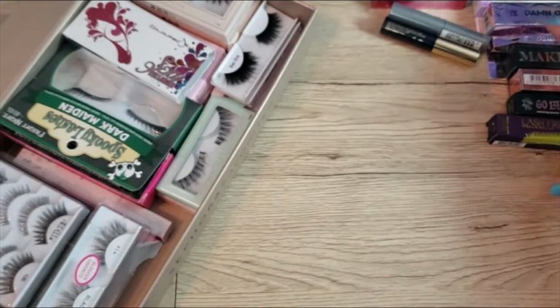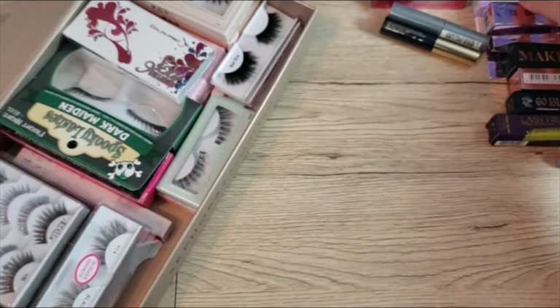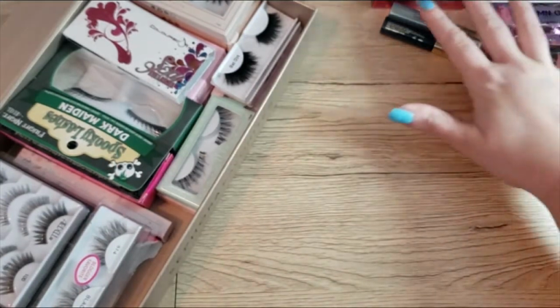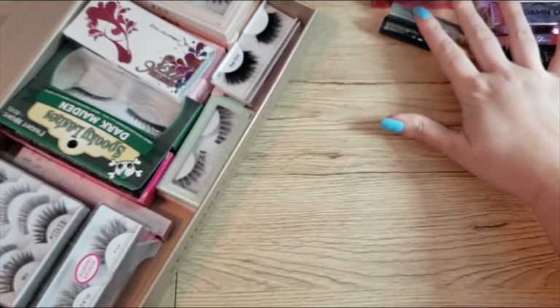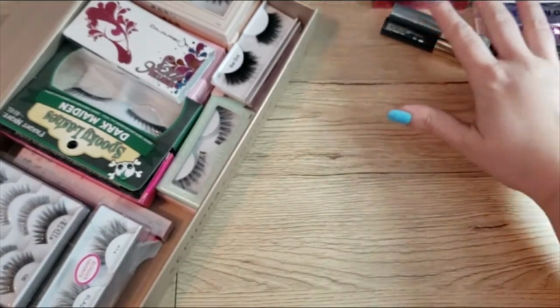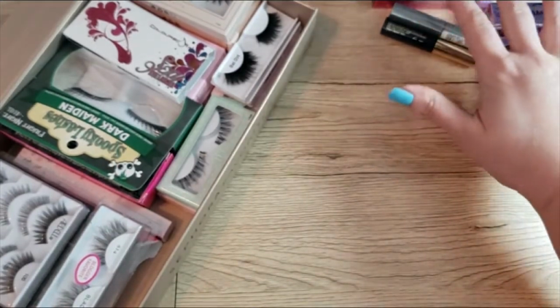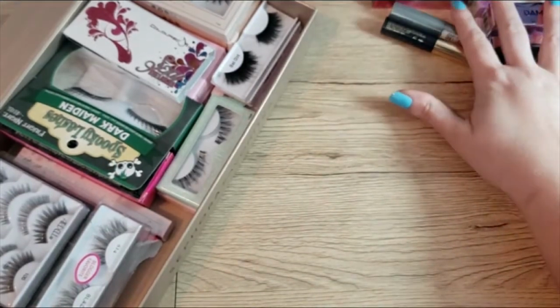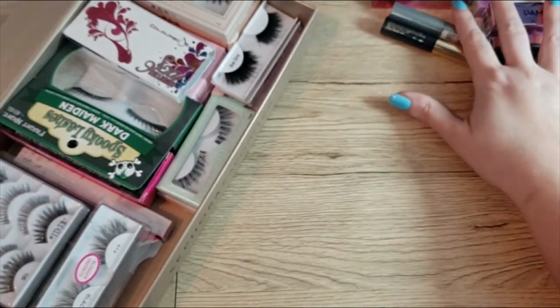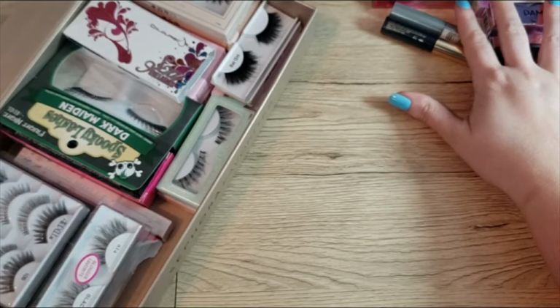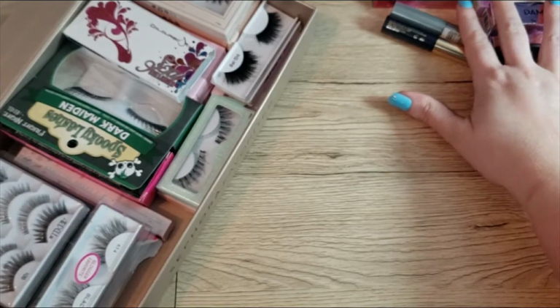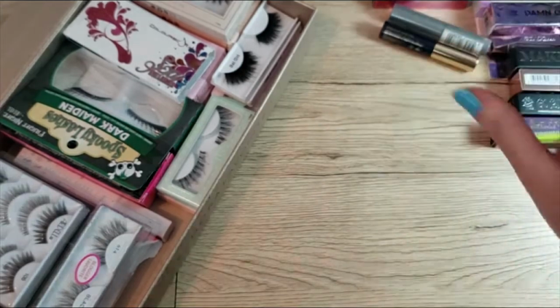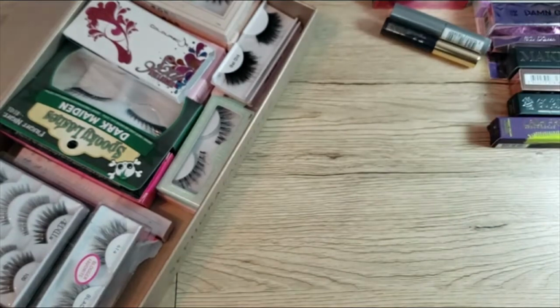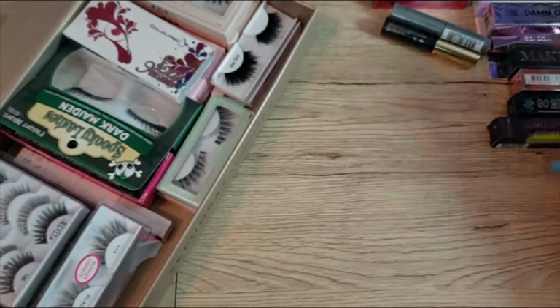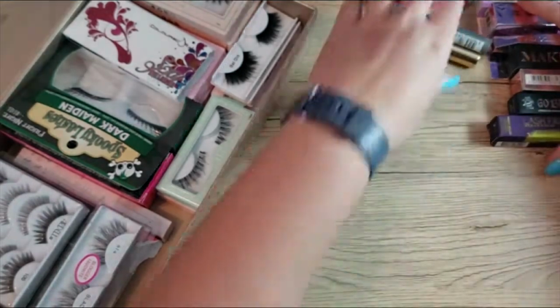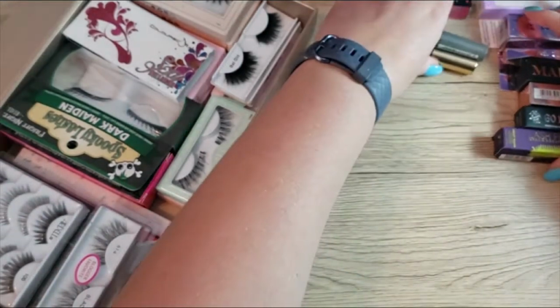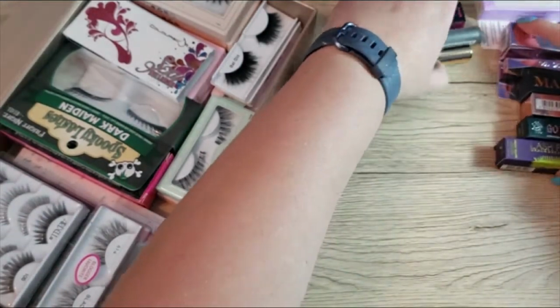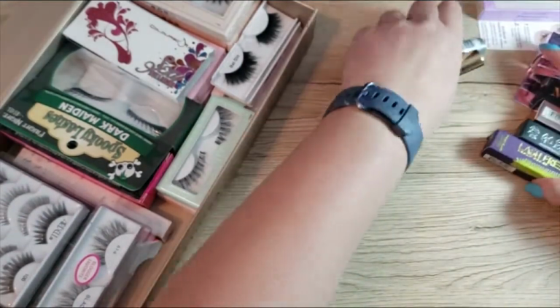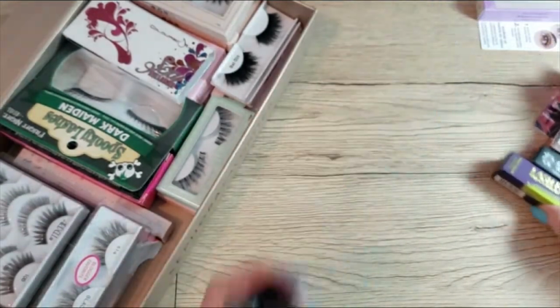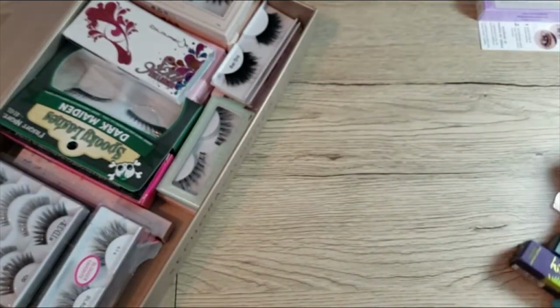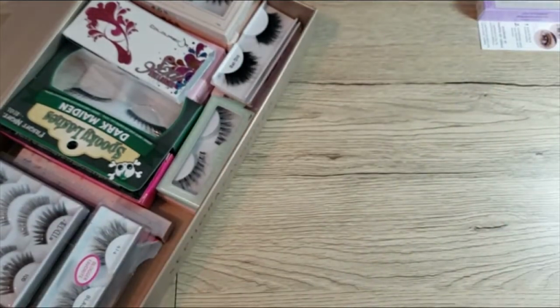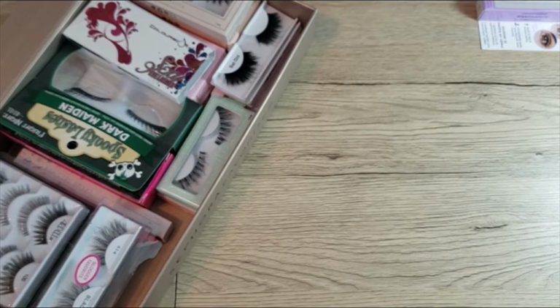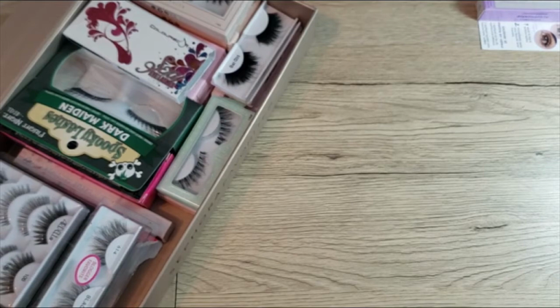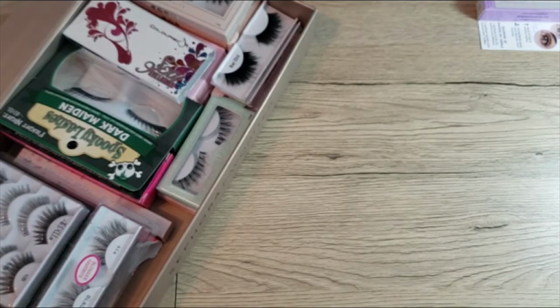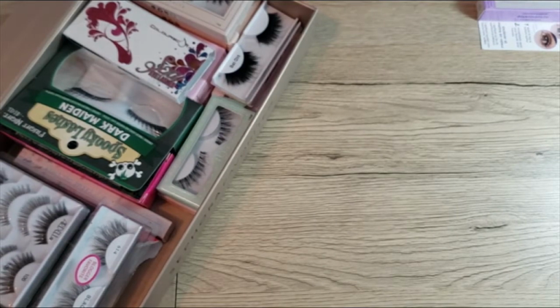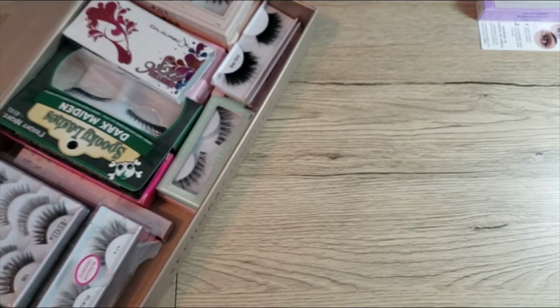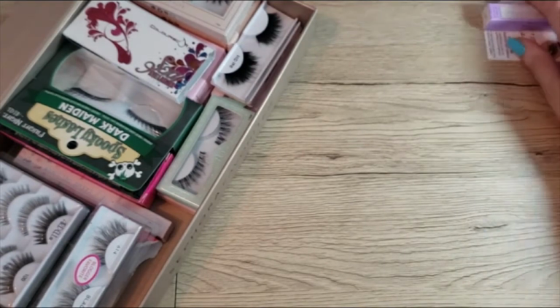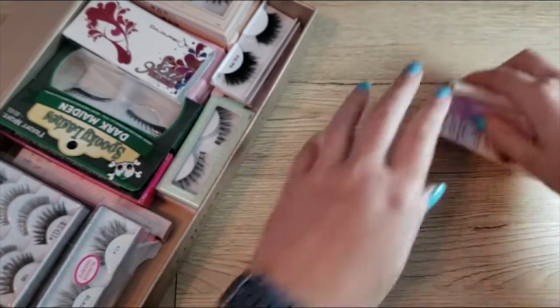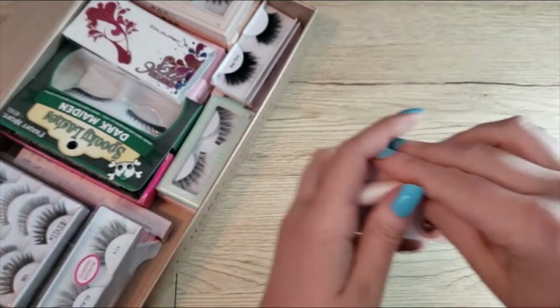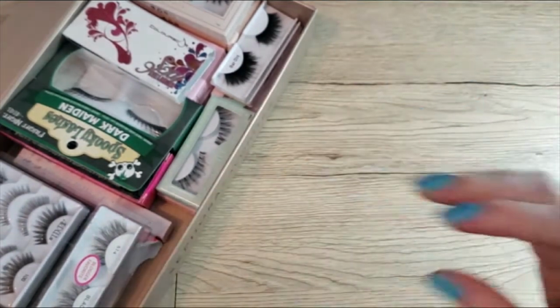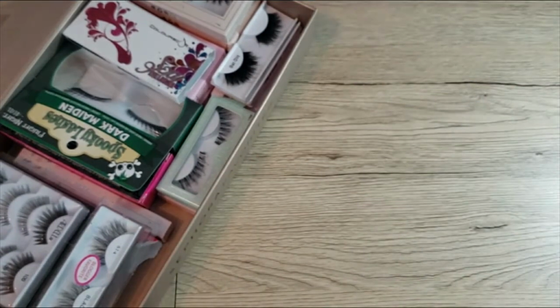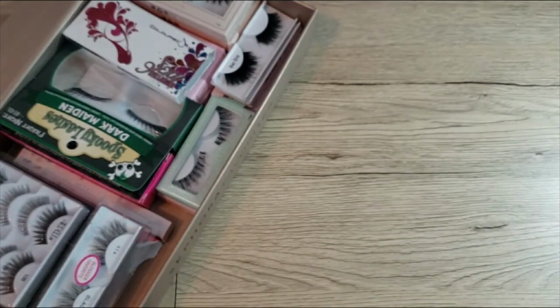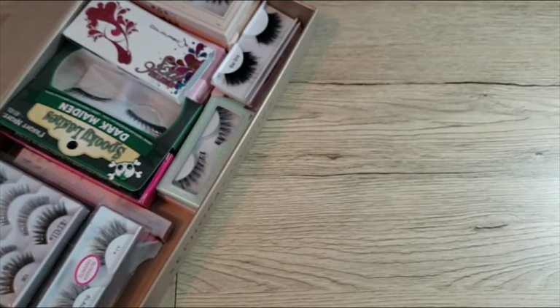So I have quite a few mascaras and two lash primers. Let me go ahead and clear these off and let's get into the lashes.